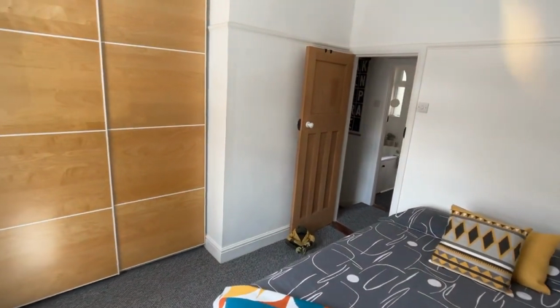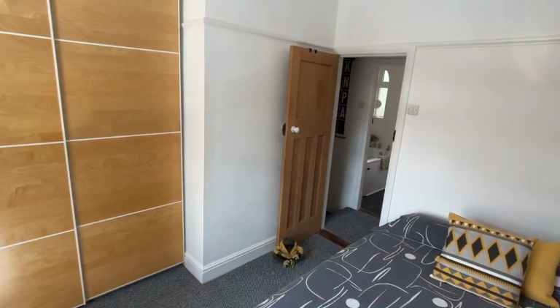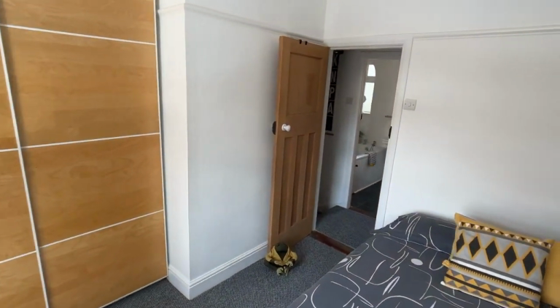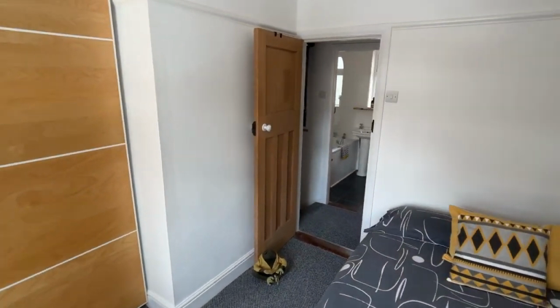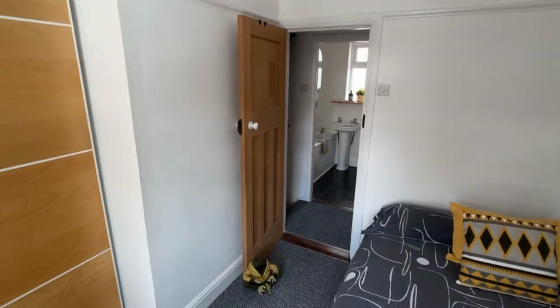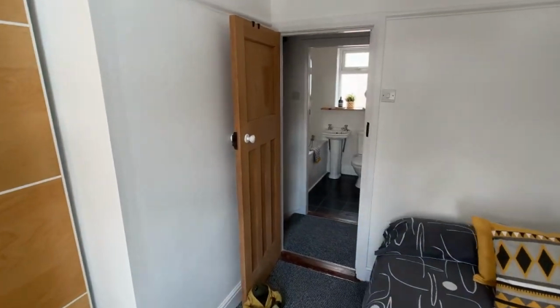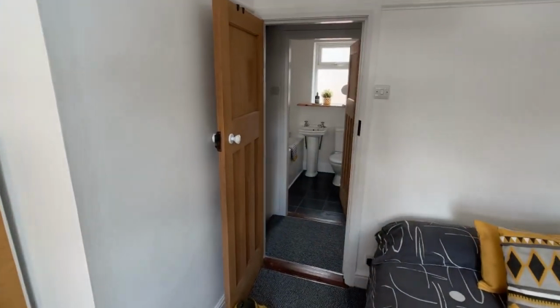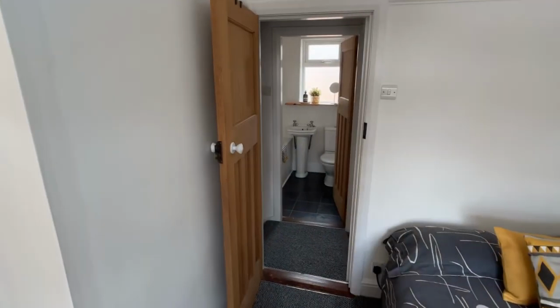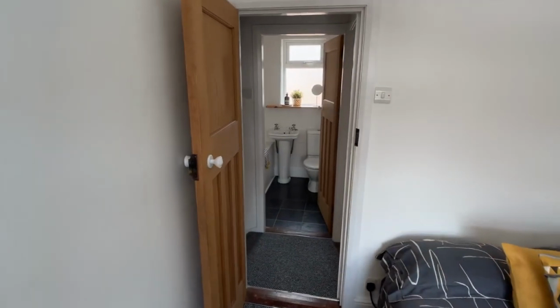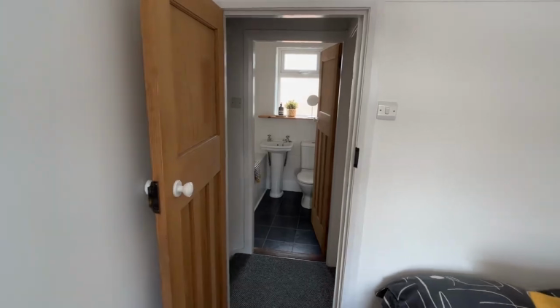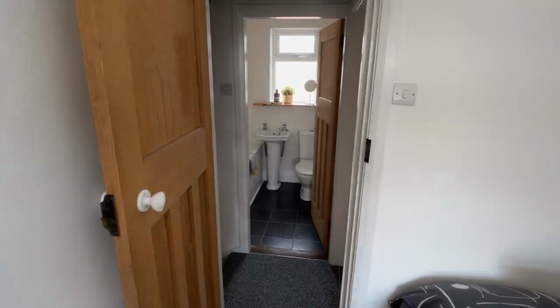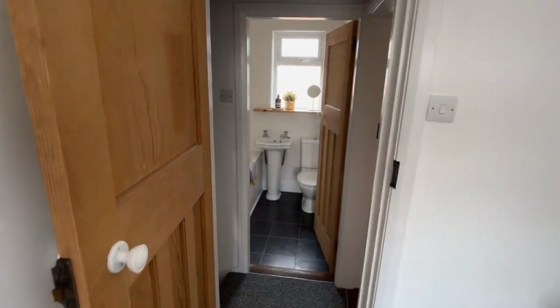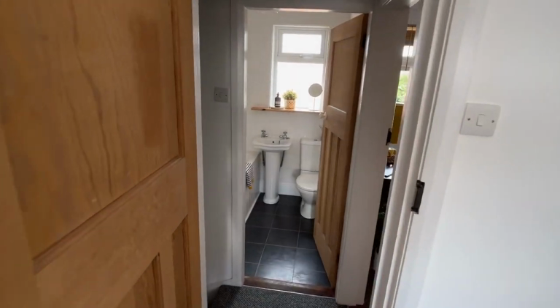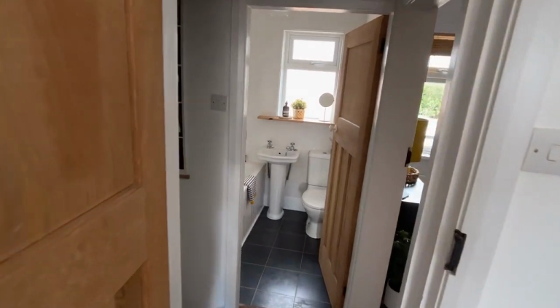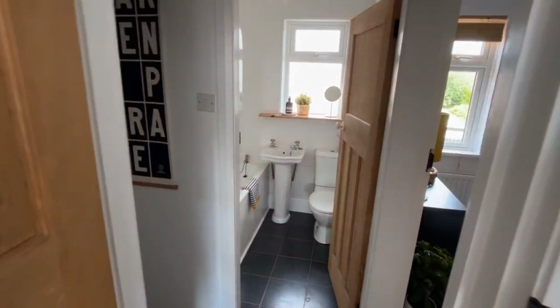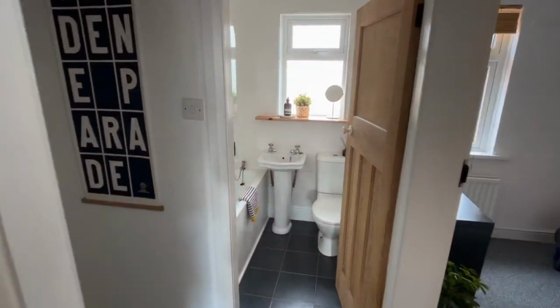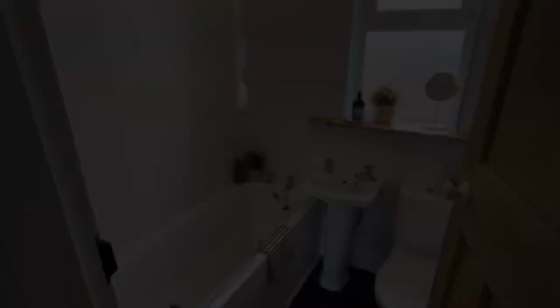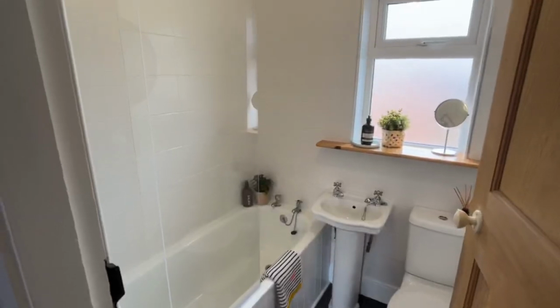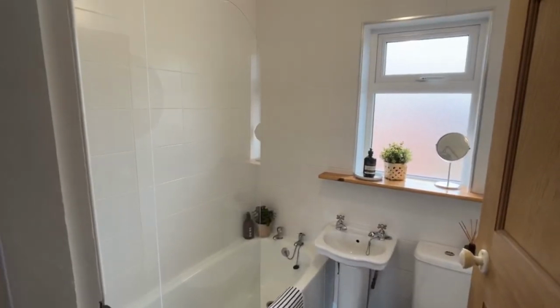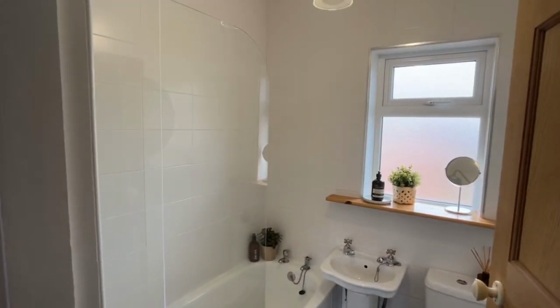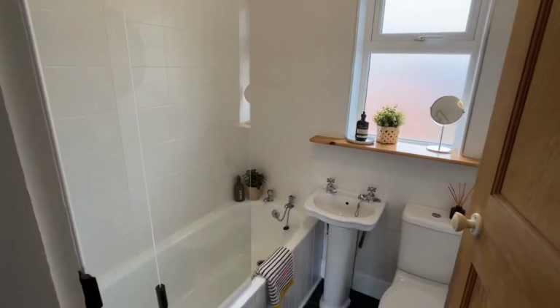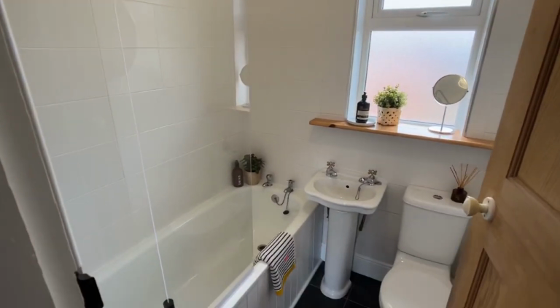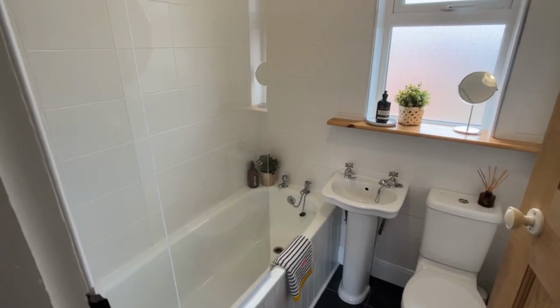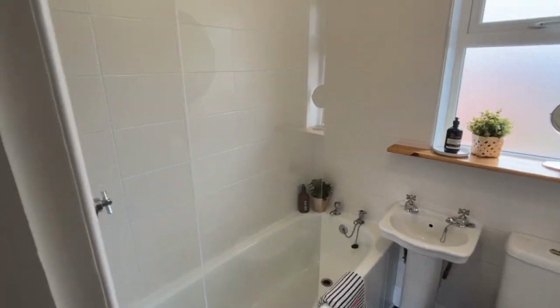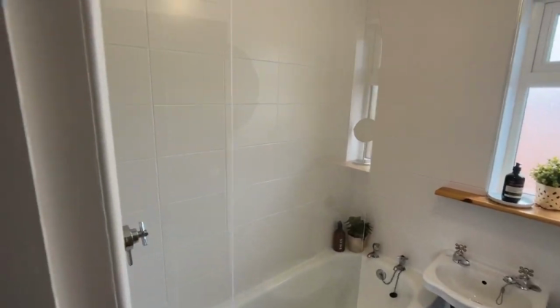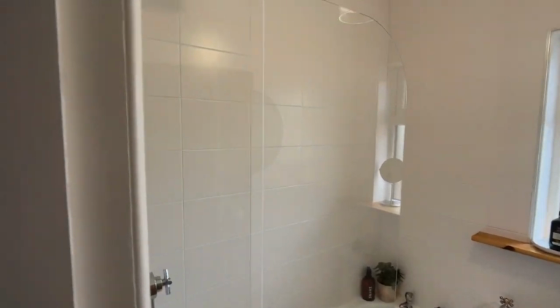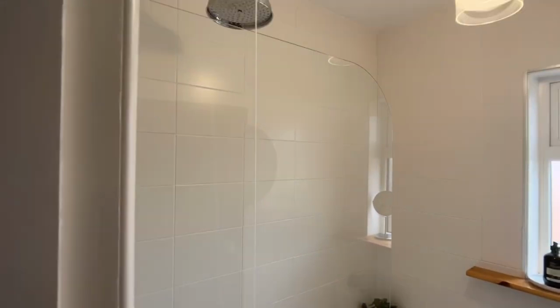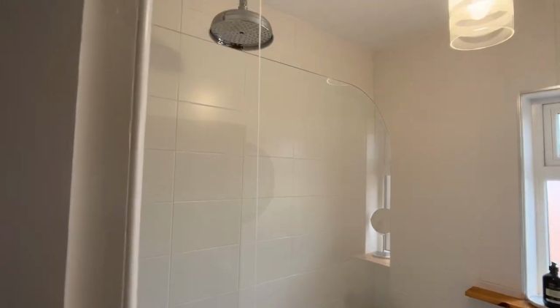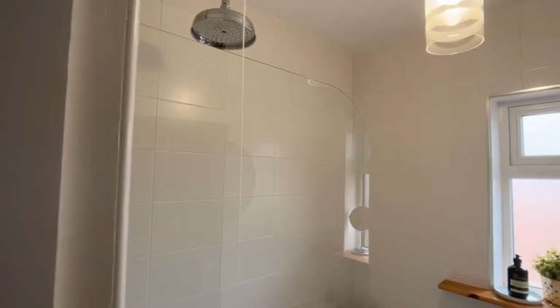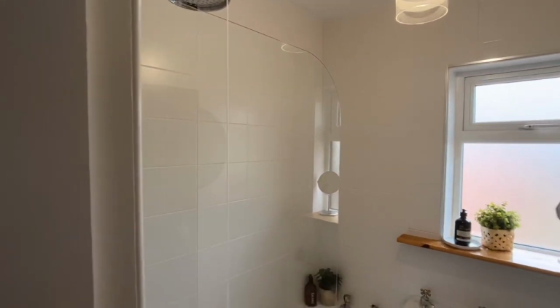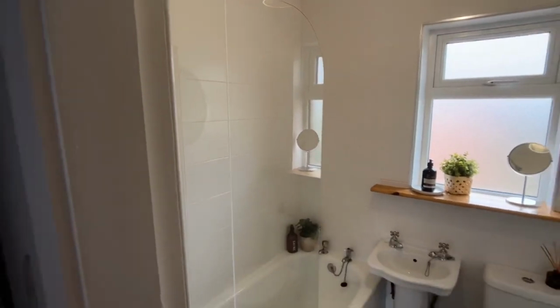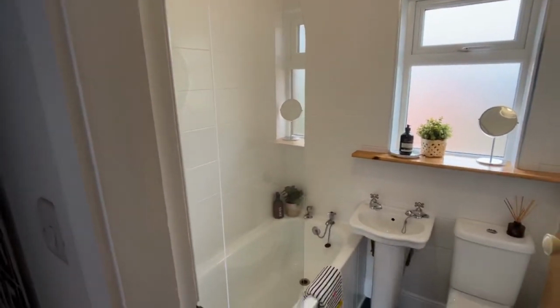We'll now just go straight across the landing to the bathroom. Modern white suite, shower, shower screen, and a rainfall shower overhead.